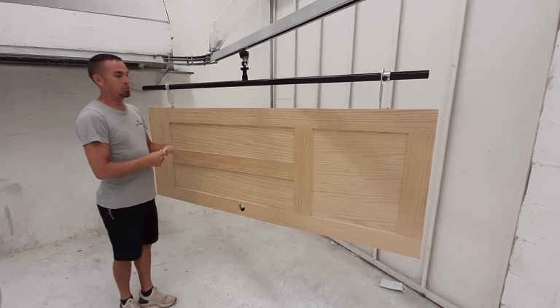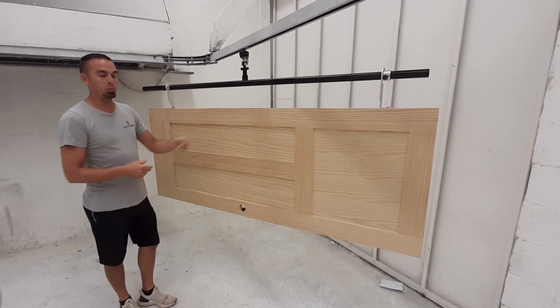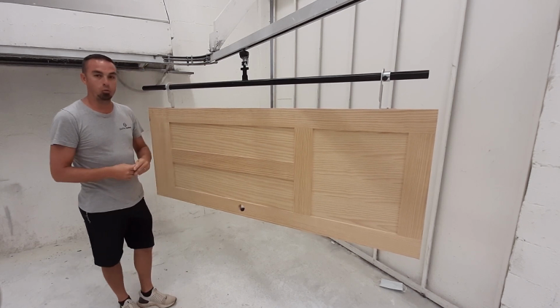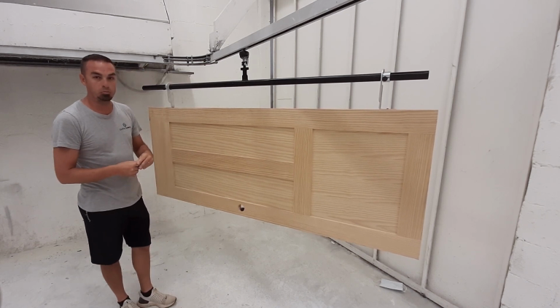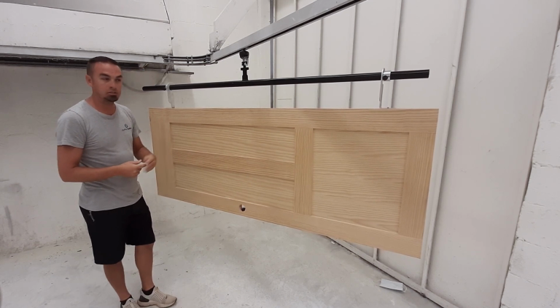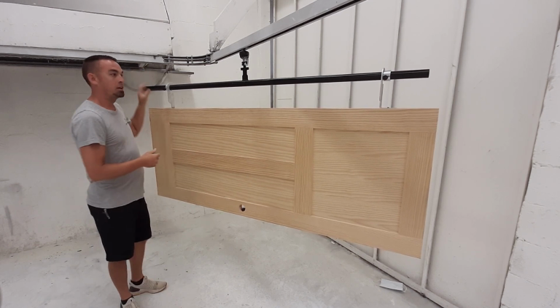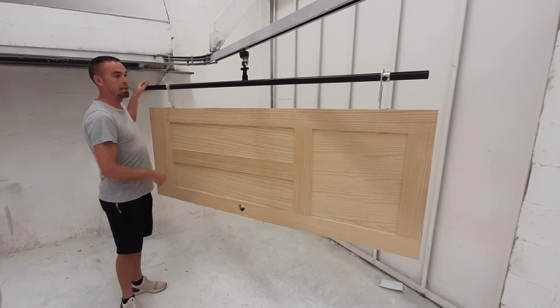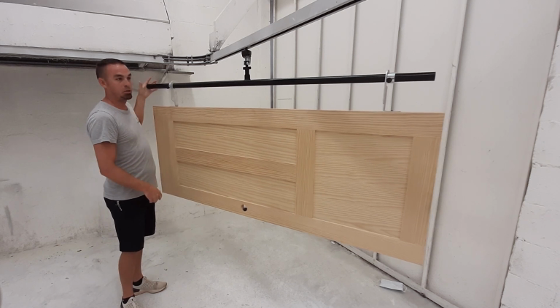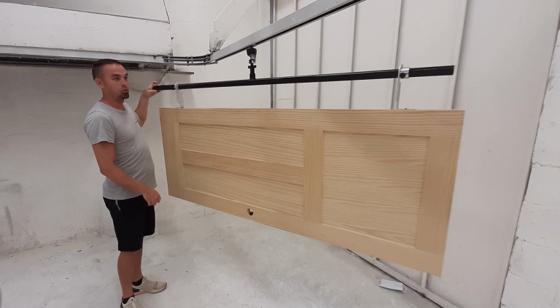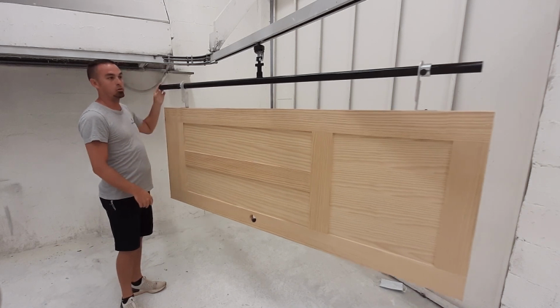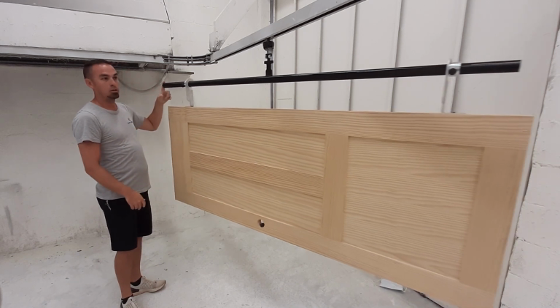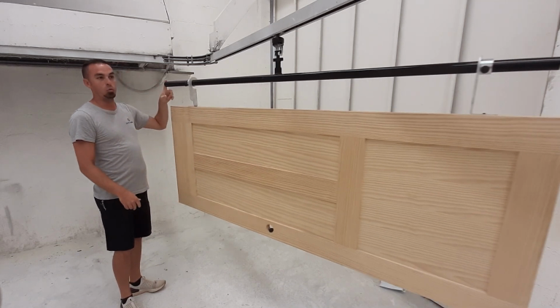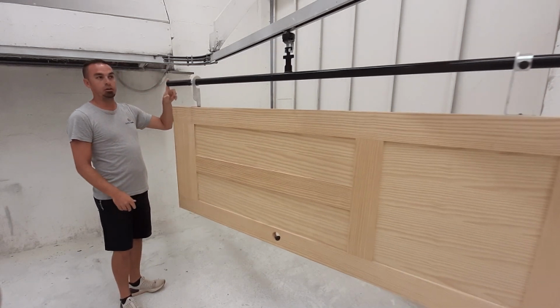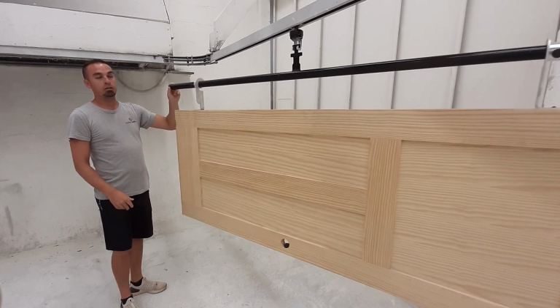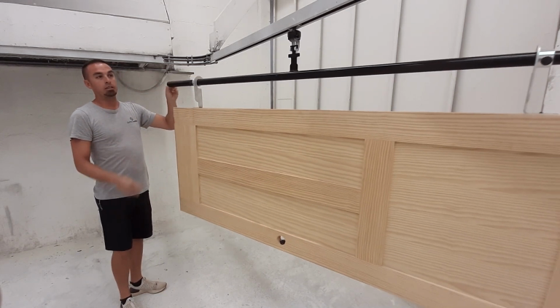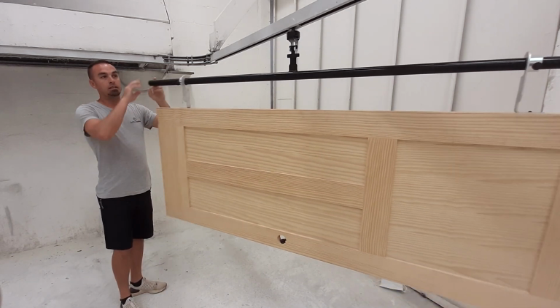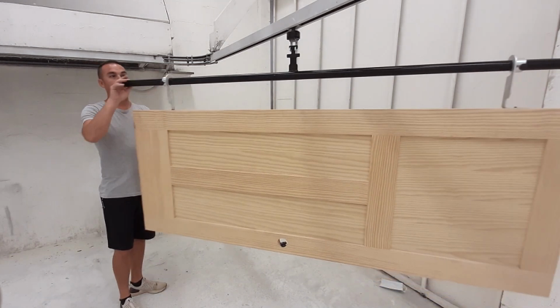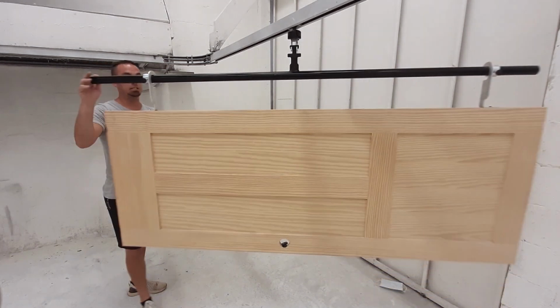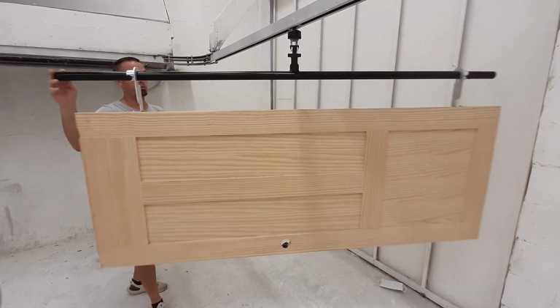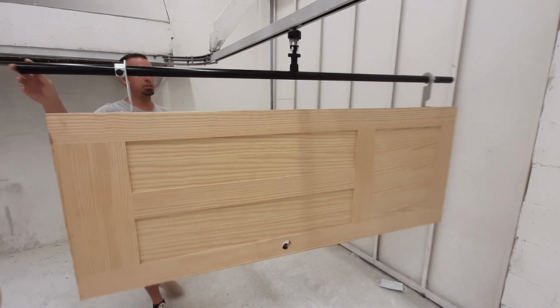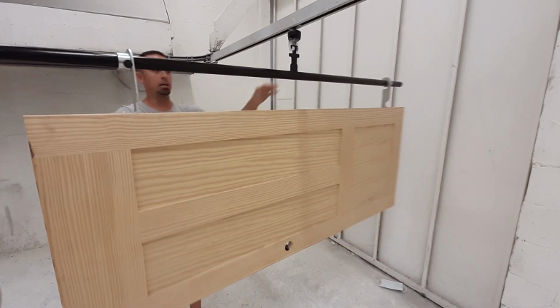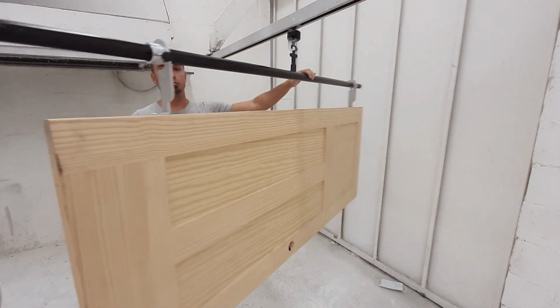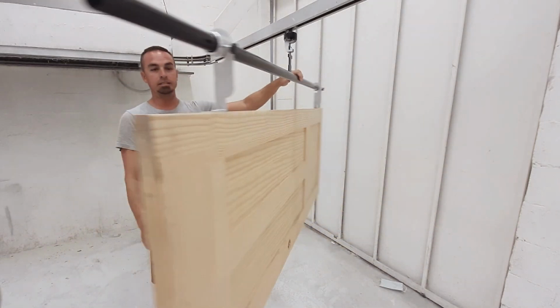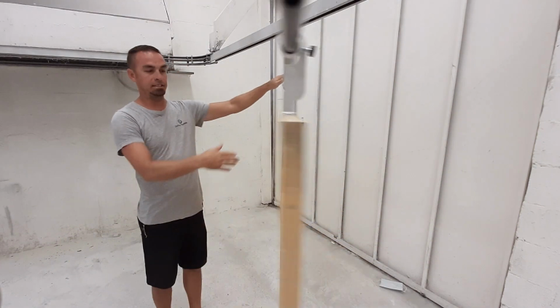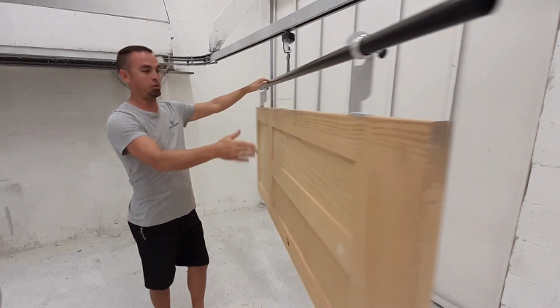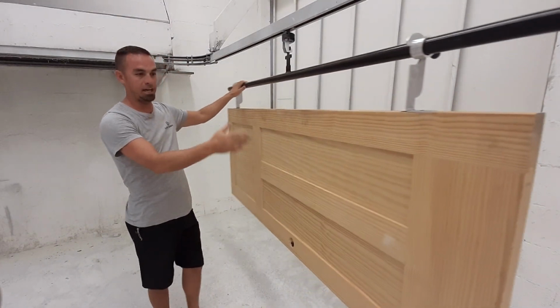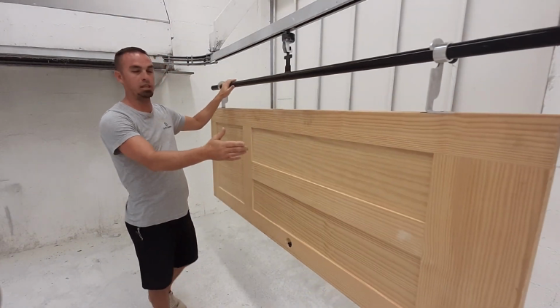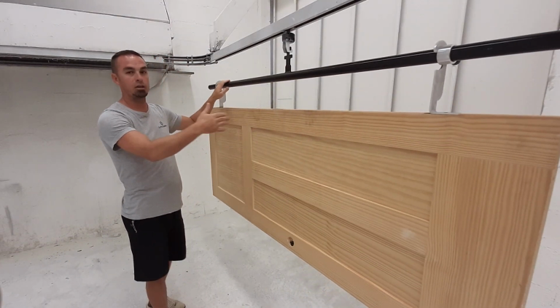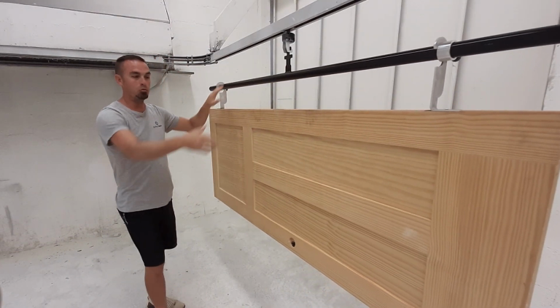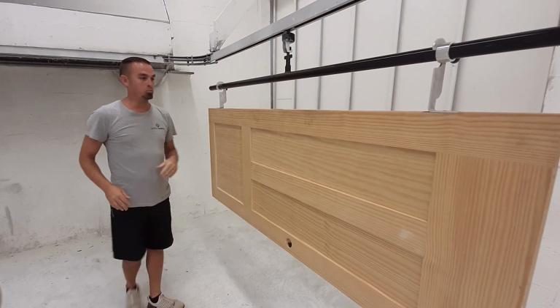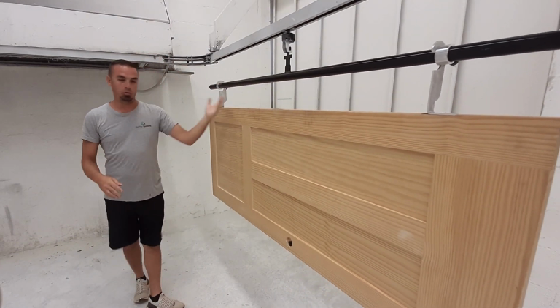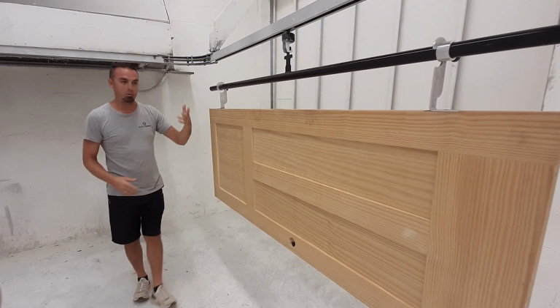This door weighs about 42 pounds. You can easily maneuver it through the room with one finger. The 360-degree rotation allows for easy access of all sides without moving too much around that part.